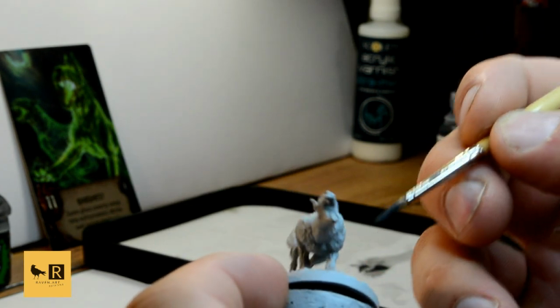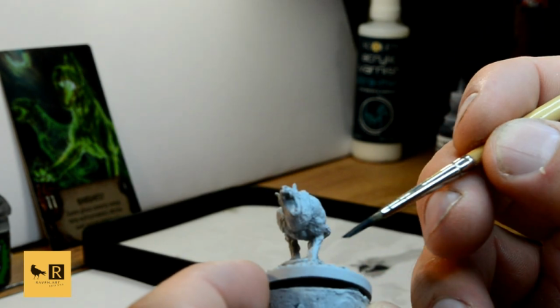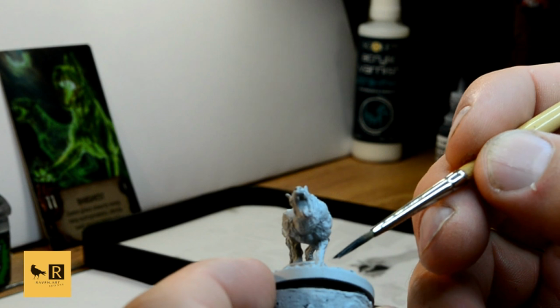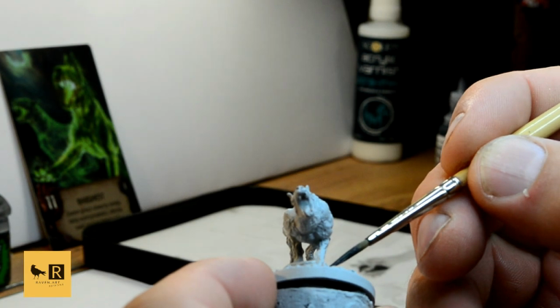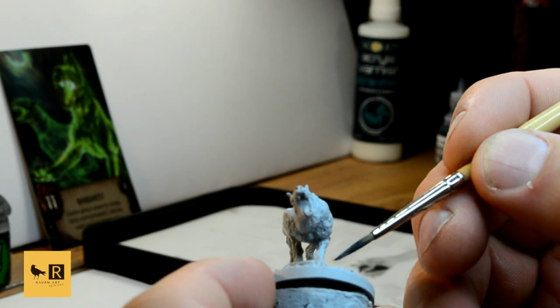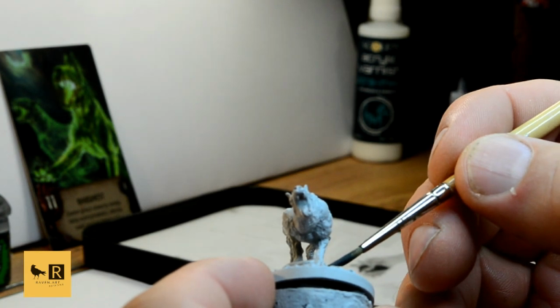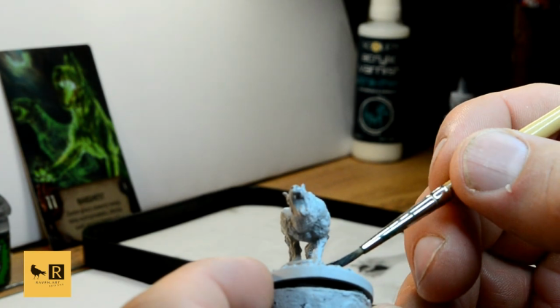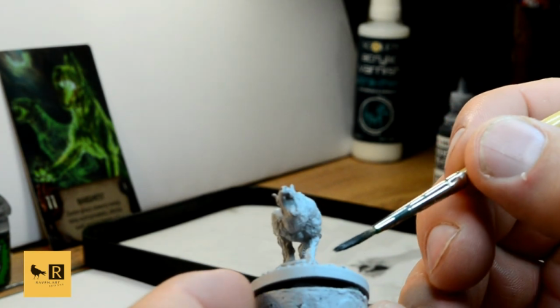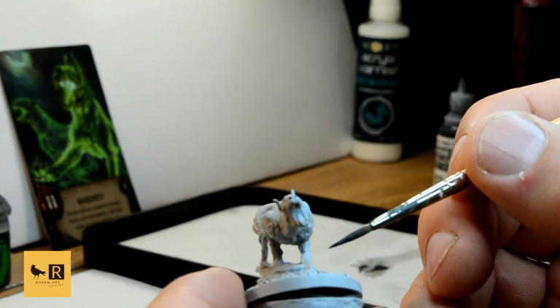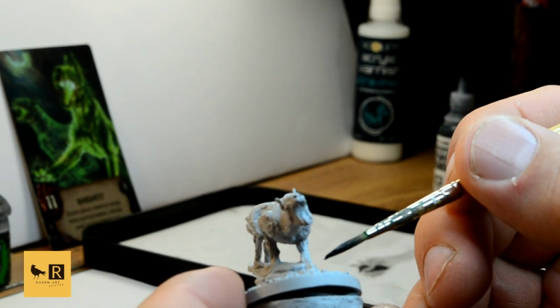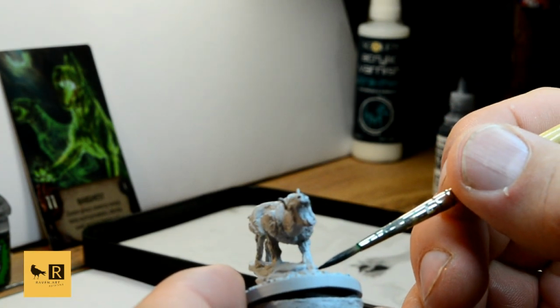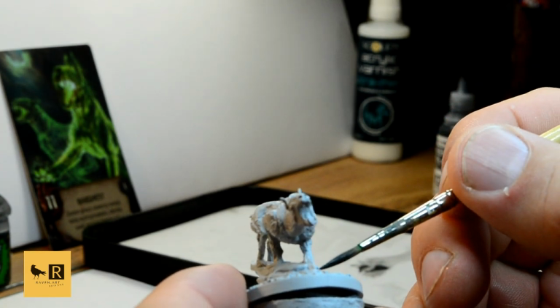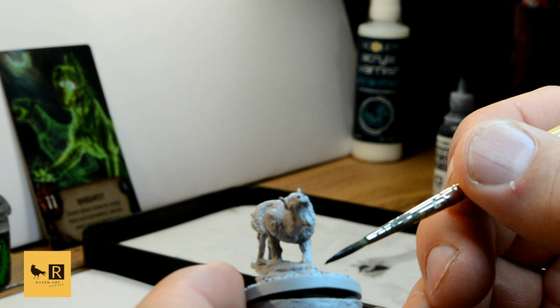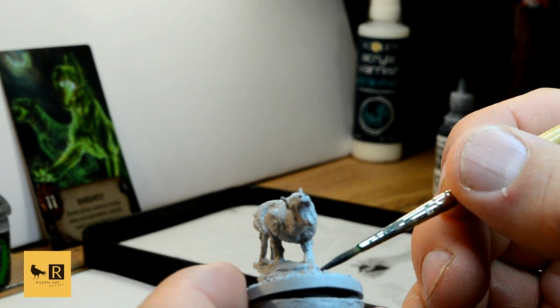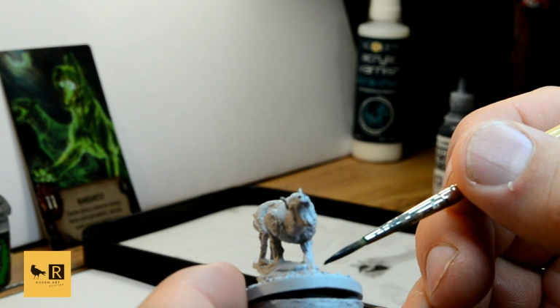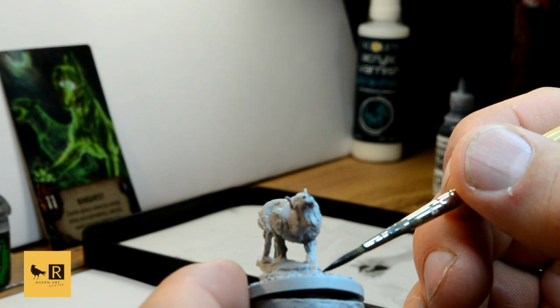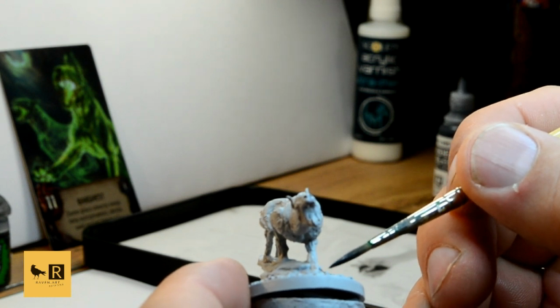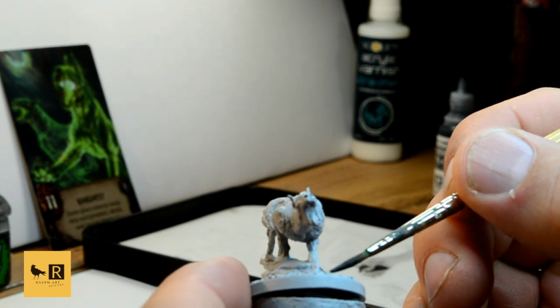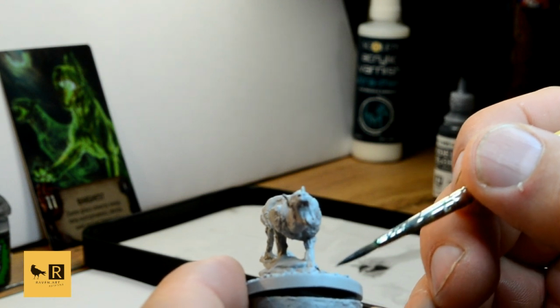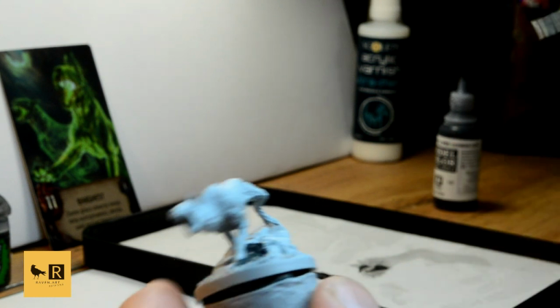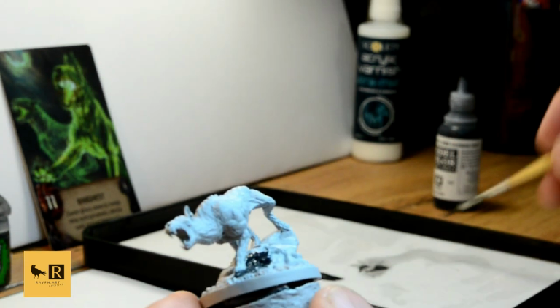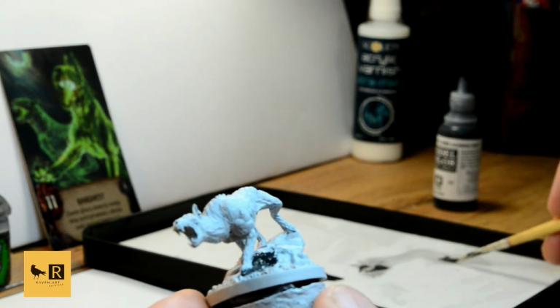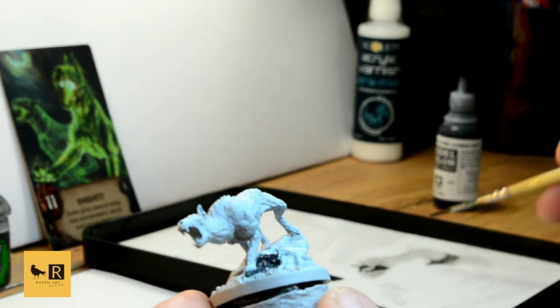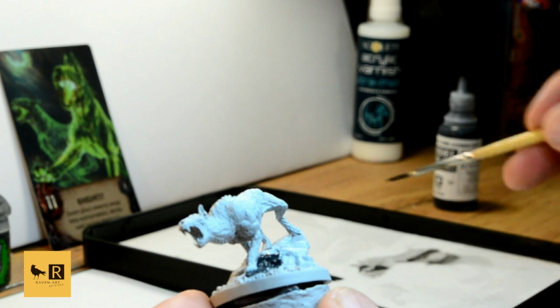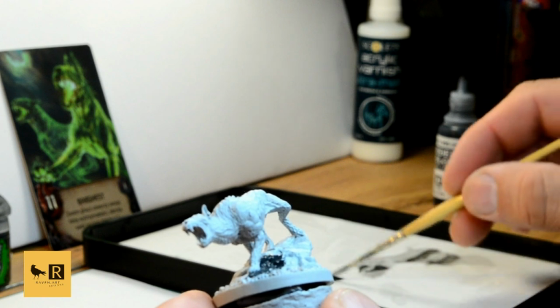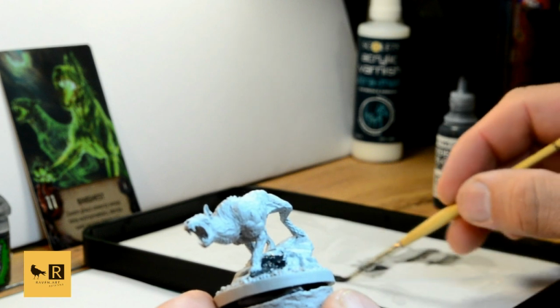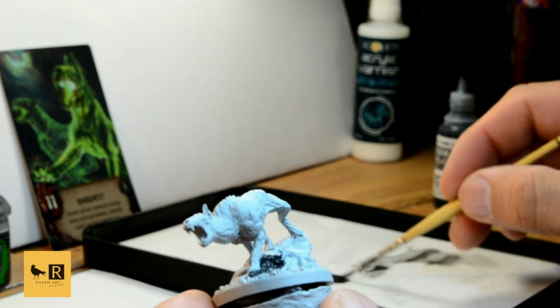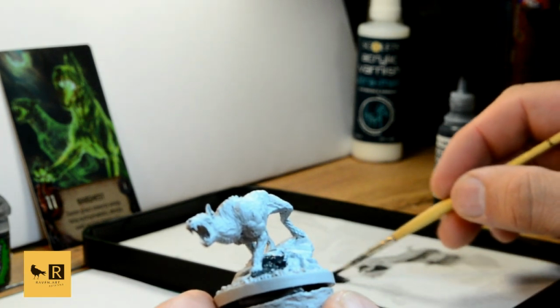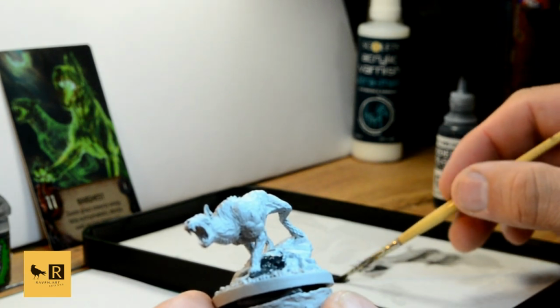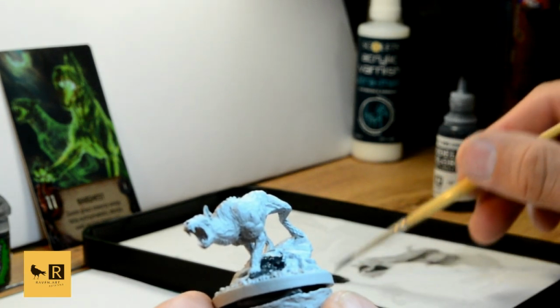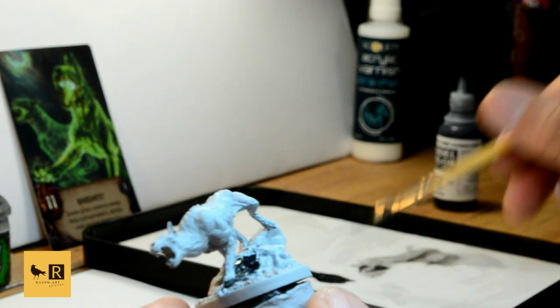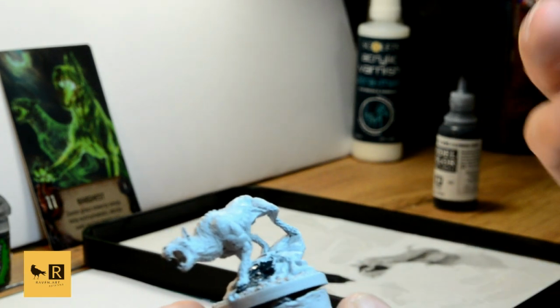The plan for this mini is that it stands on a rock in the middle of the swamp. So we're going to try to create a bit of a watery look around this rock later on.